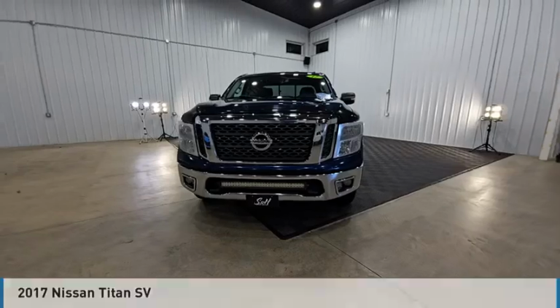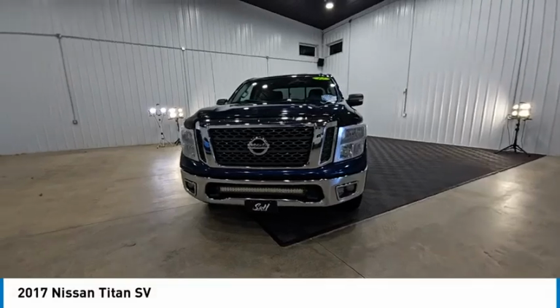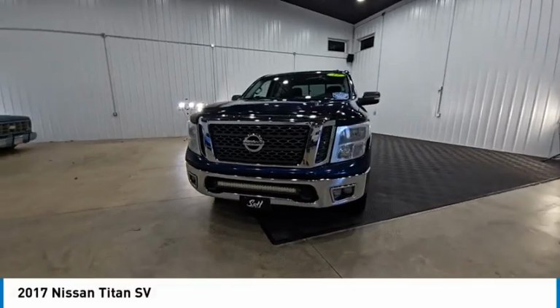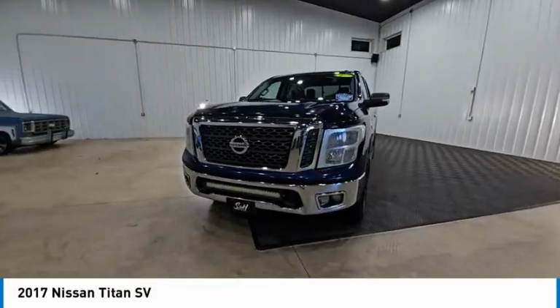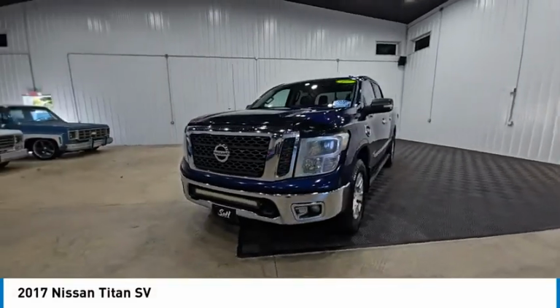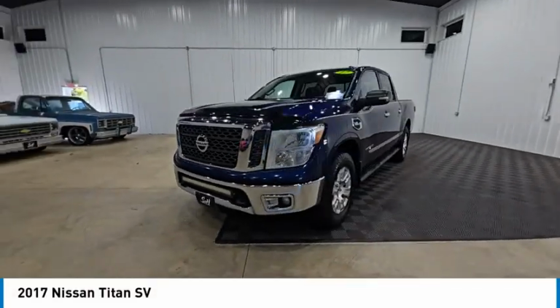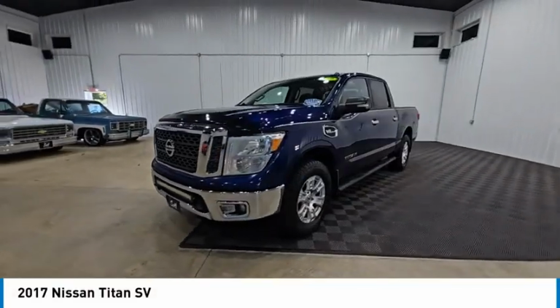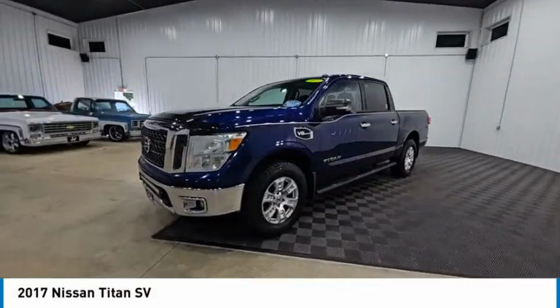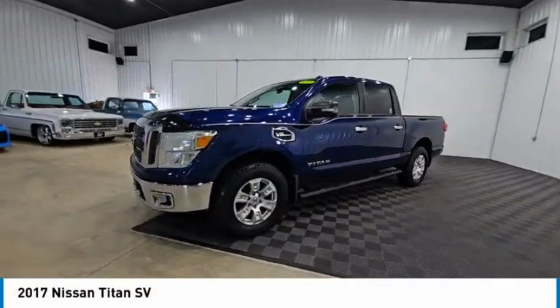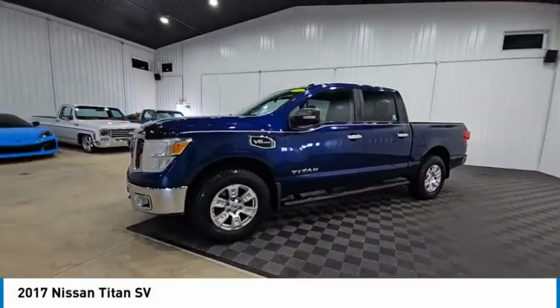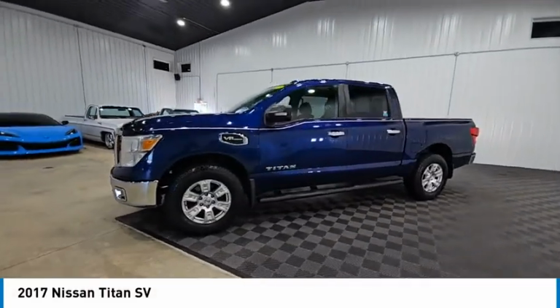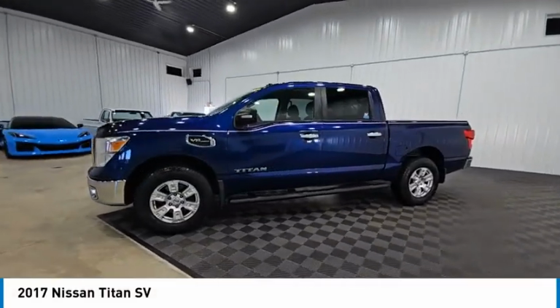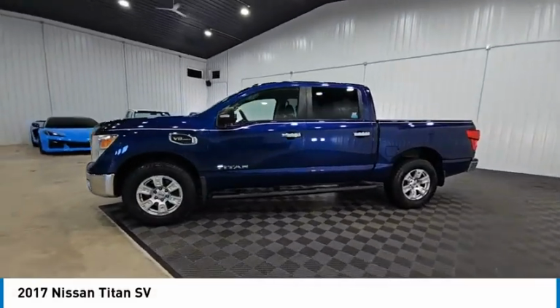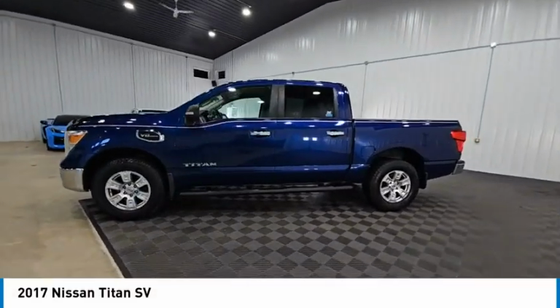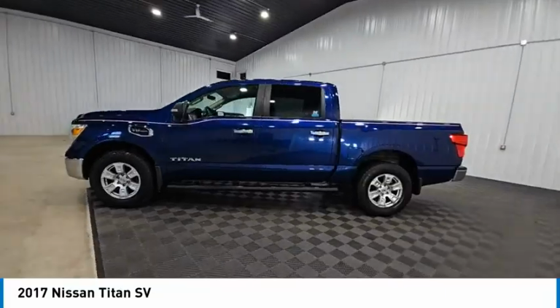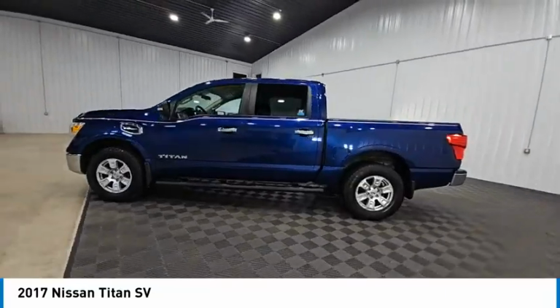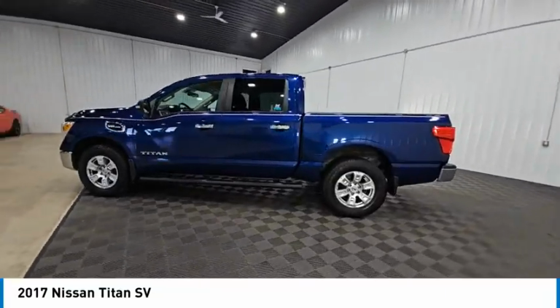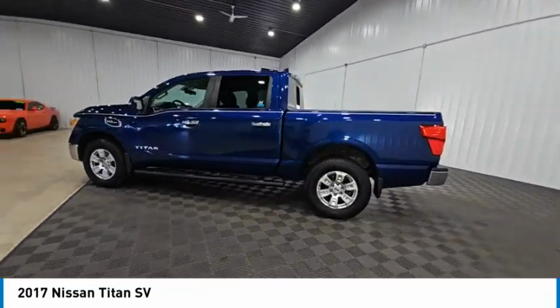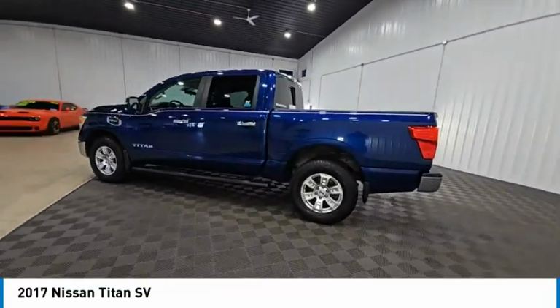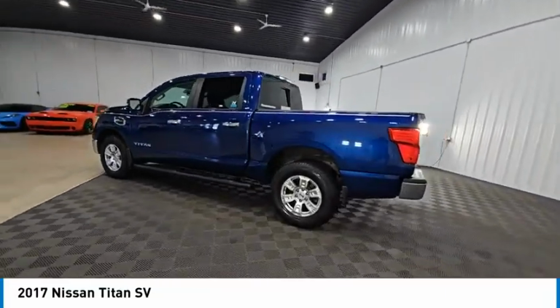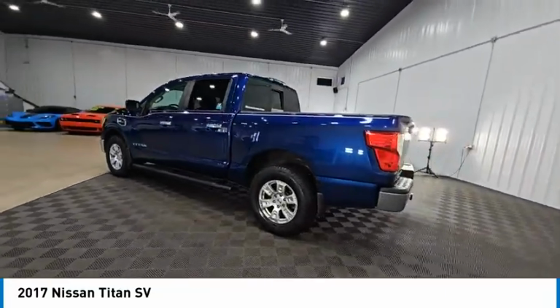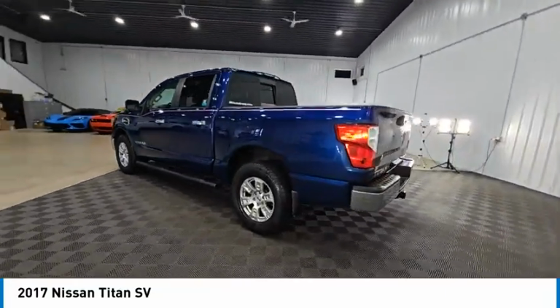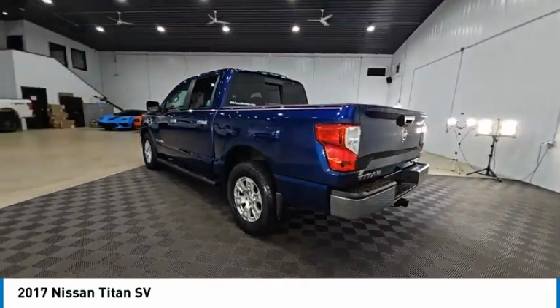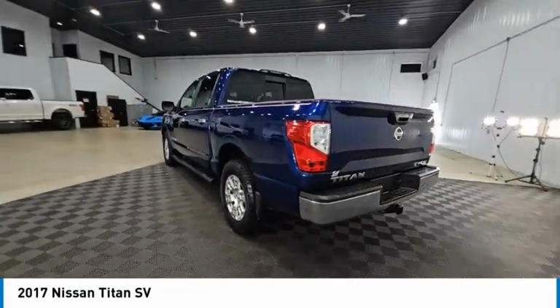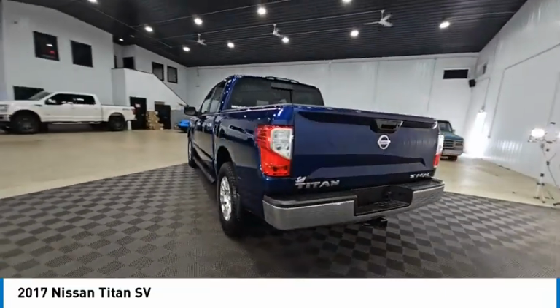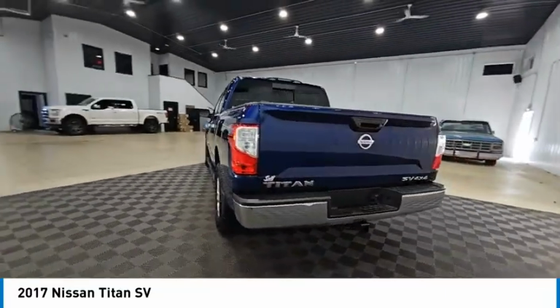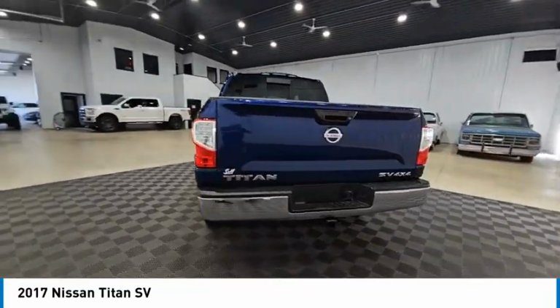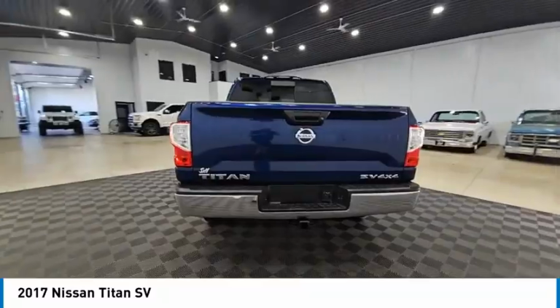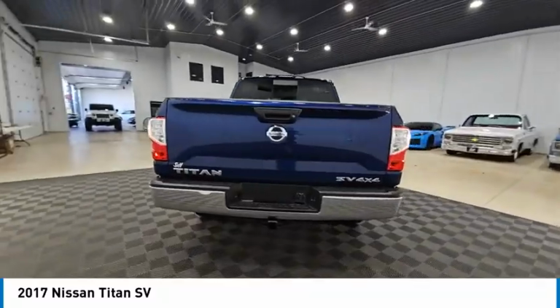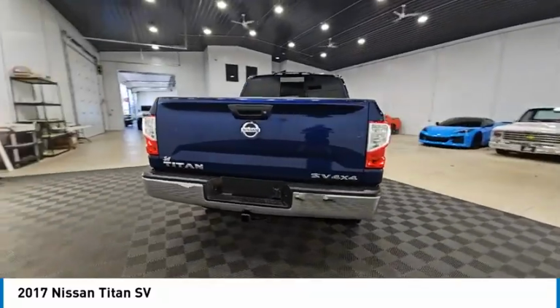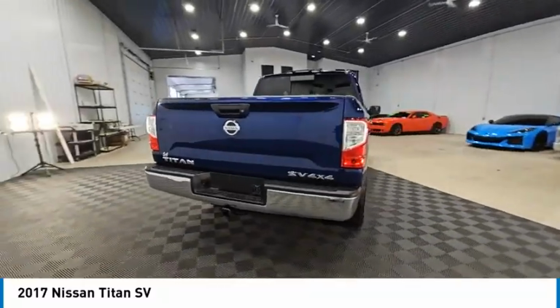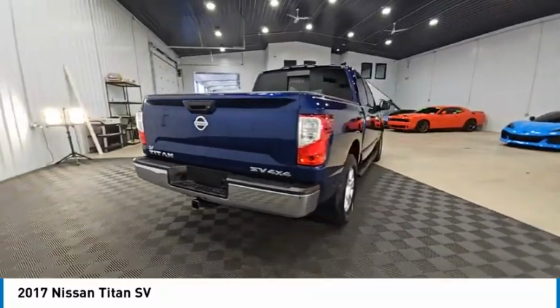Looking for the right vehicle? Check out the 2017 Titan. The Titan houses the Endurance V8 engine, the largest standard truck engine in its class. But the benefits don't stop there.